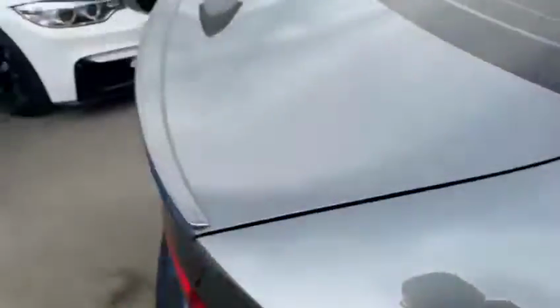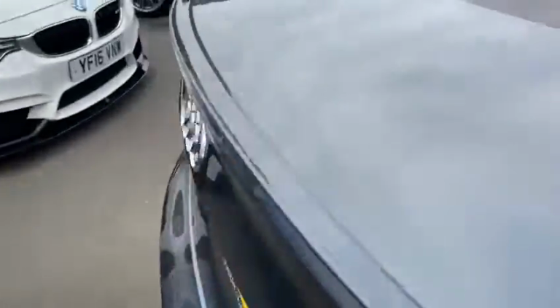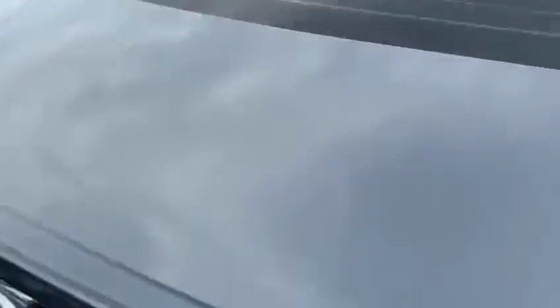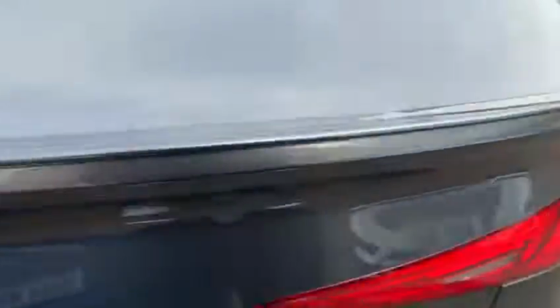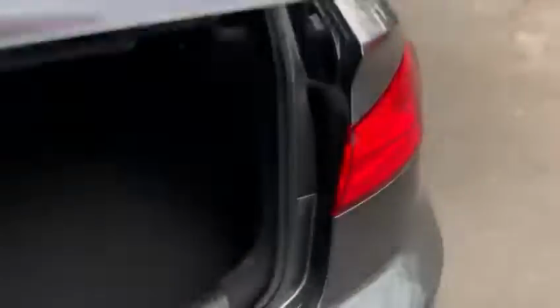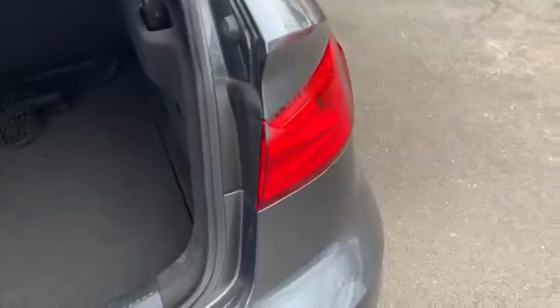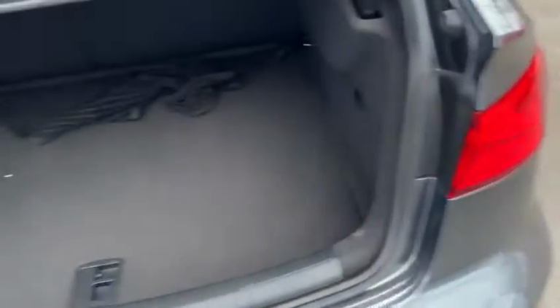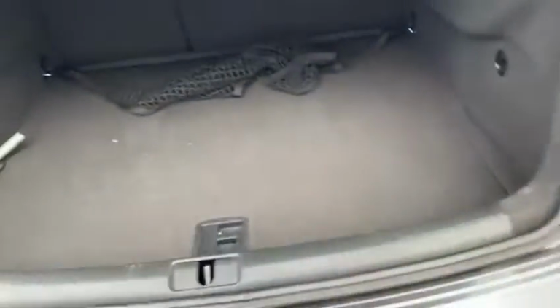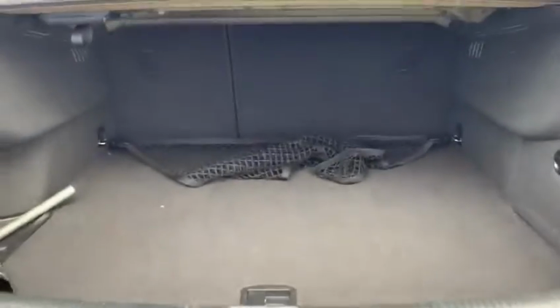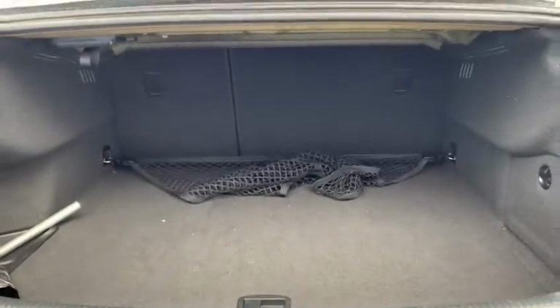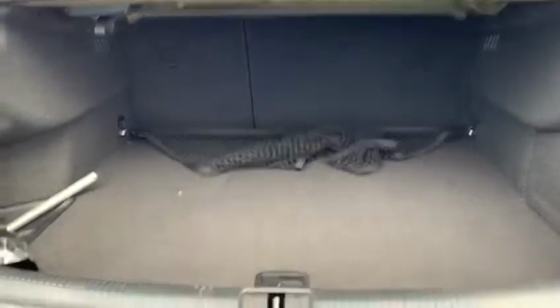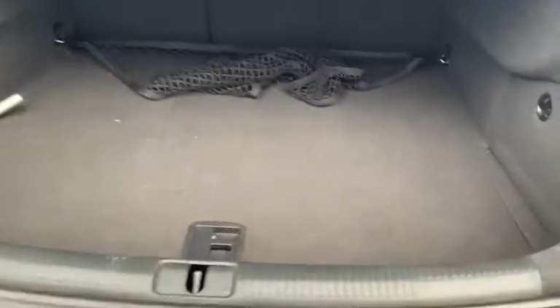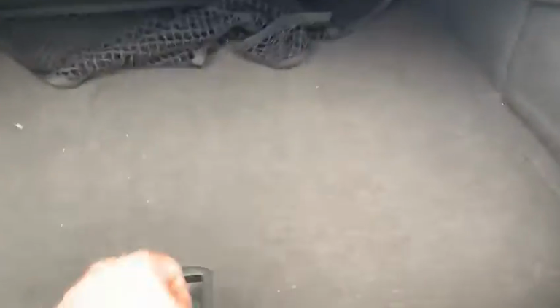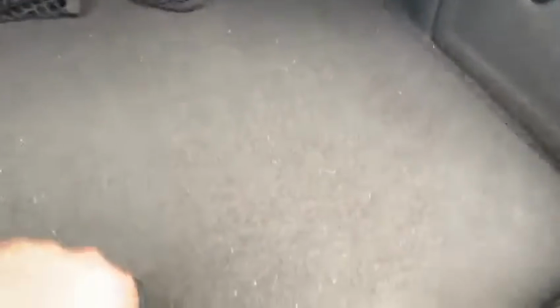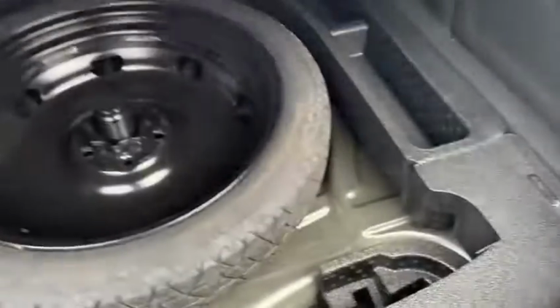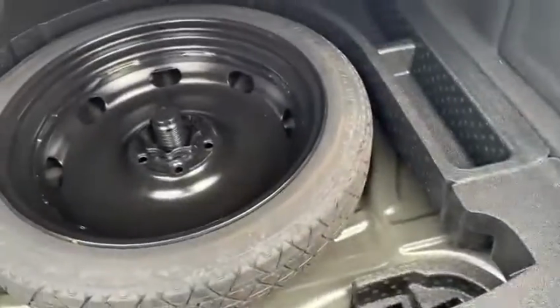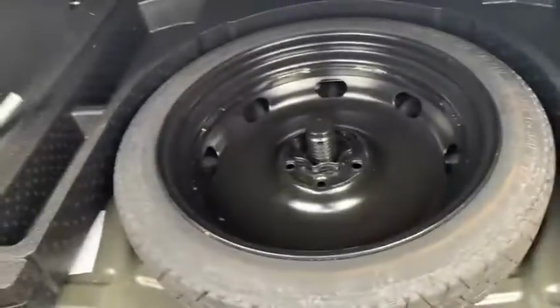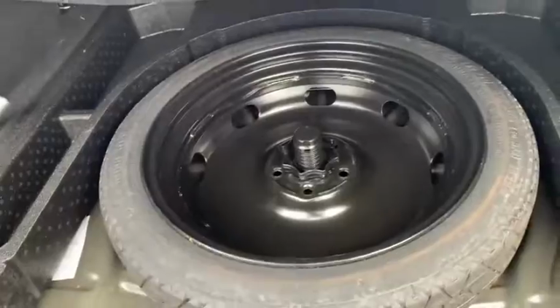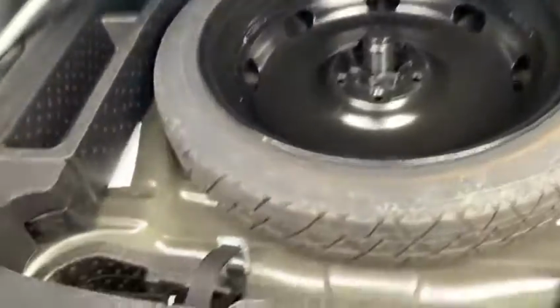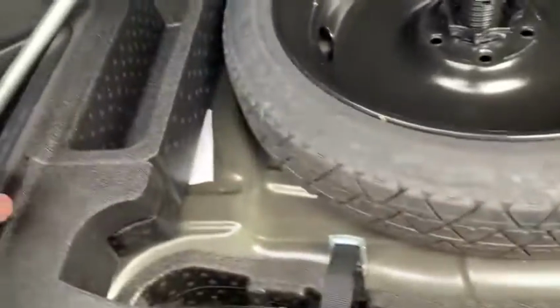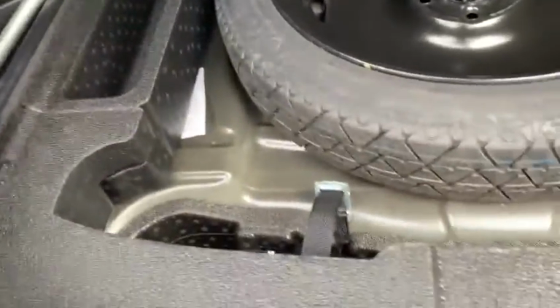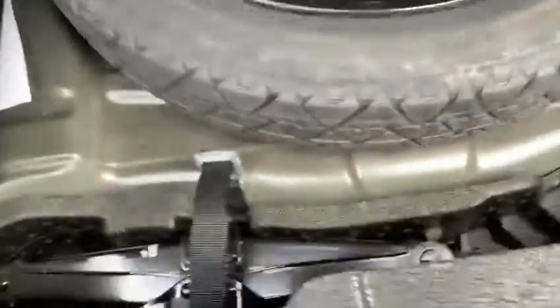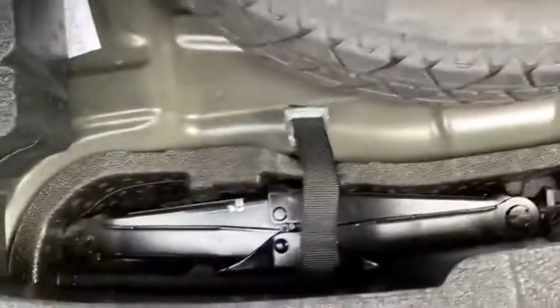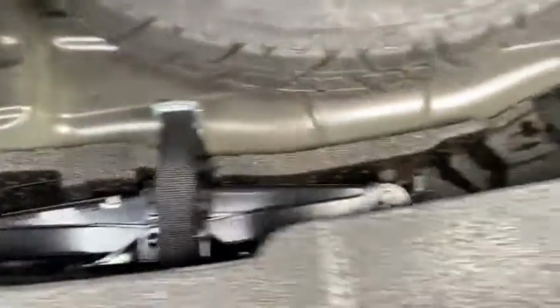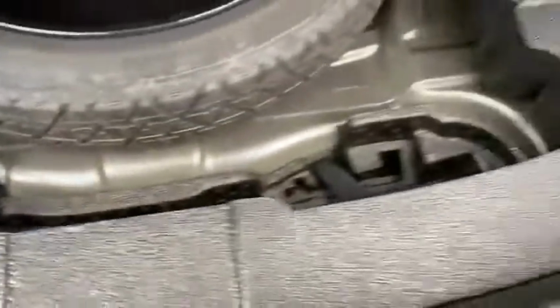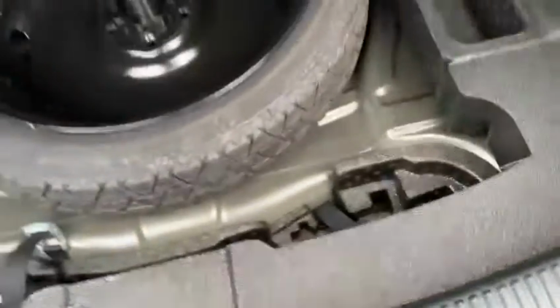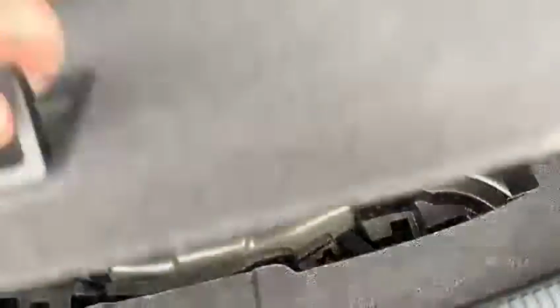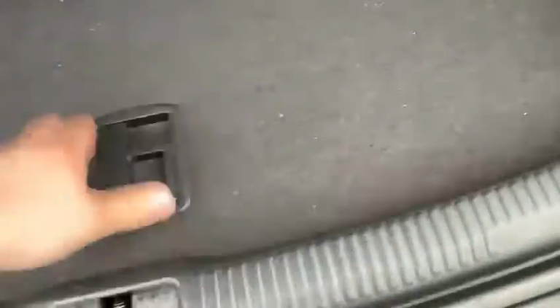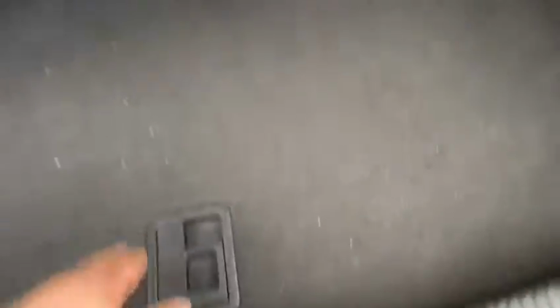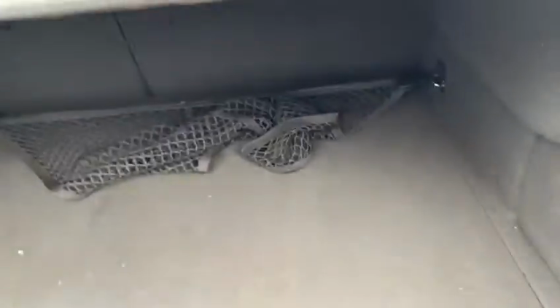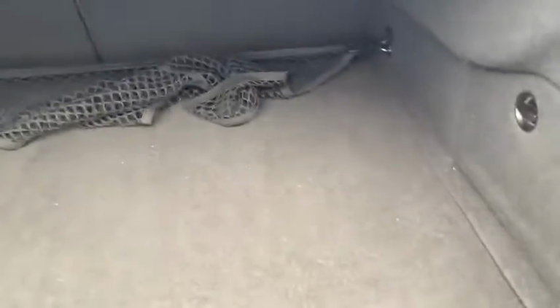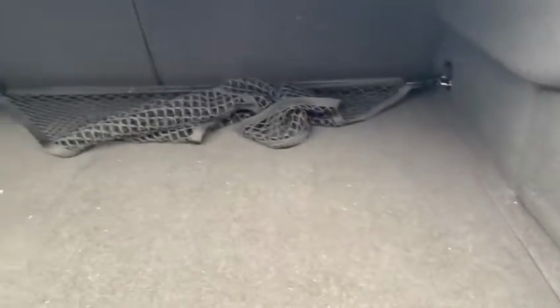So the boot space as well. Being a saloon, you obviously do get quite a good sized boot in there. There's a spare wheel in that as well, just under there. You put your jack underneath there — all the things you'd expect.